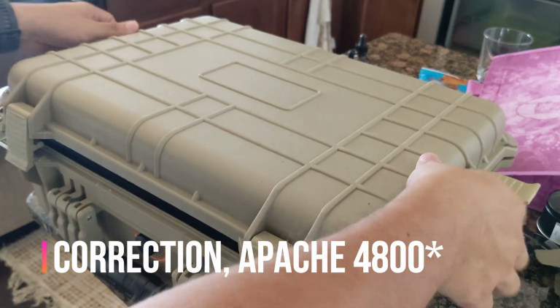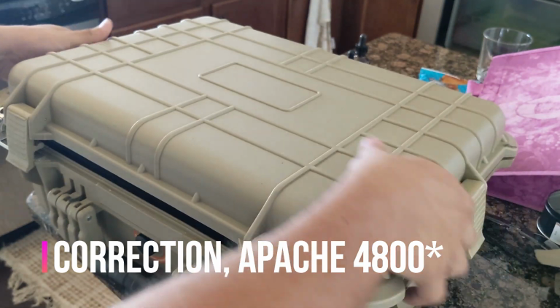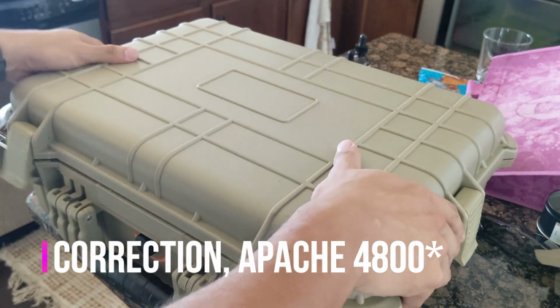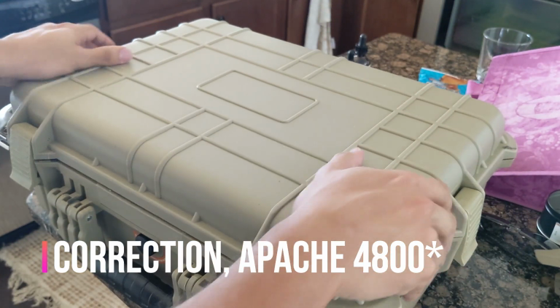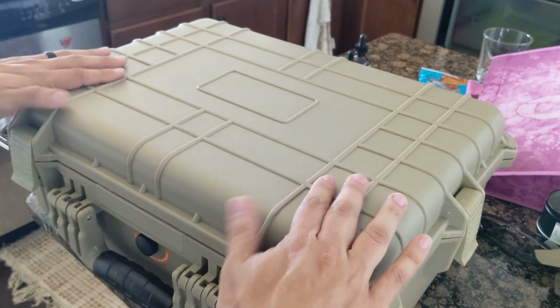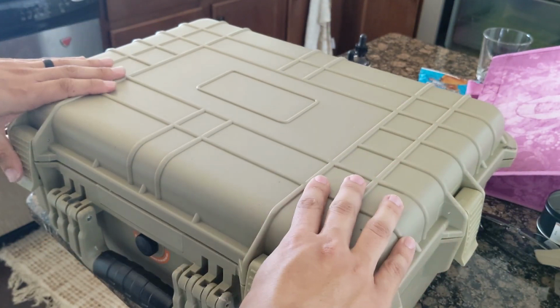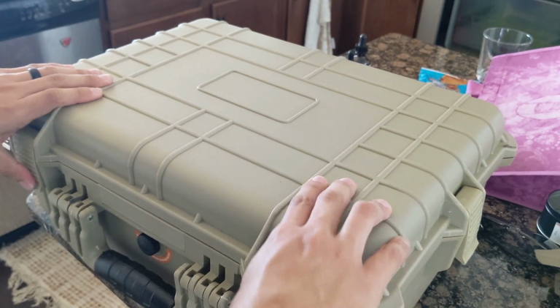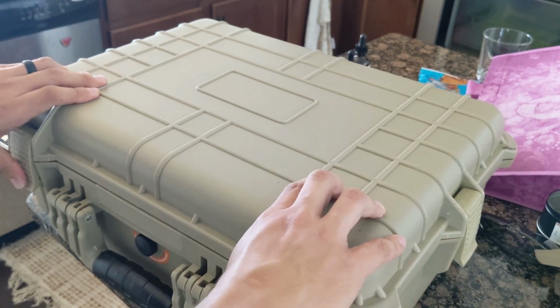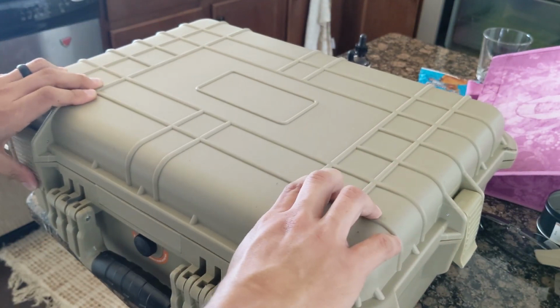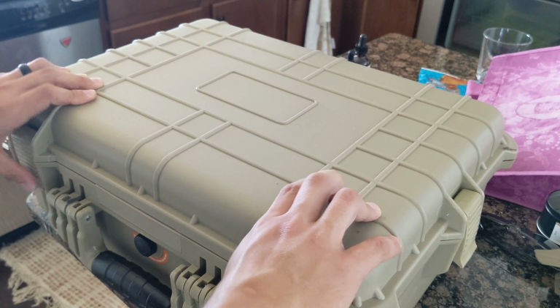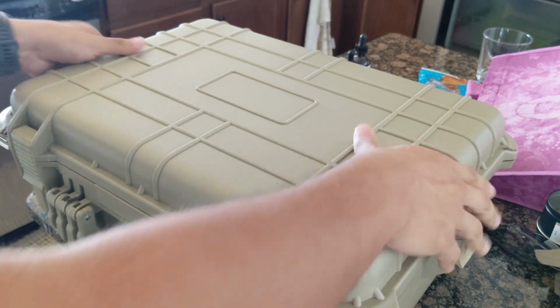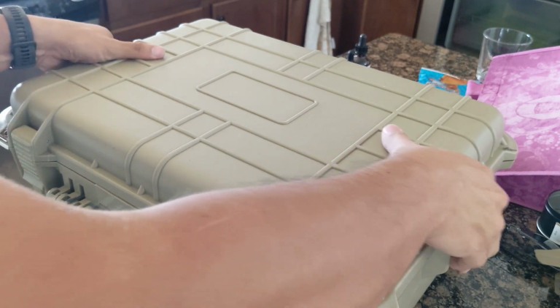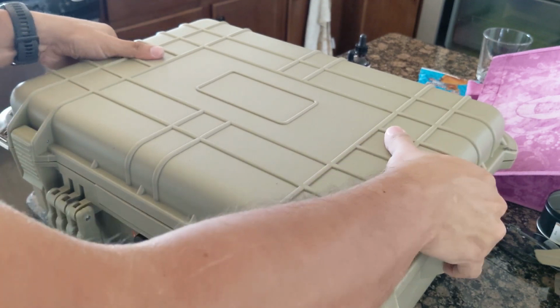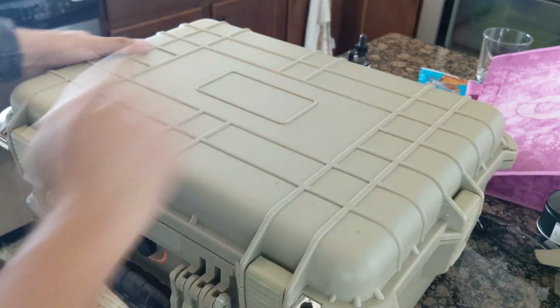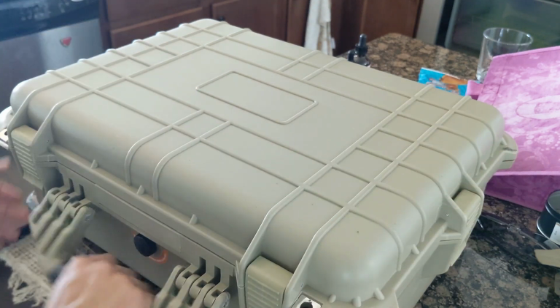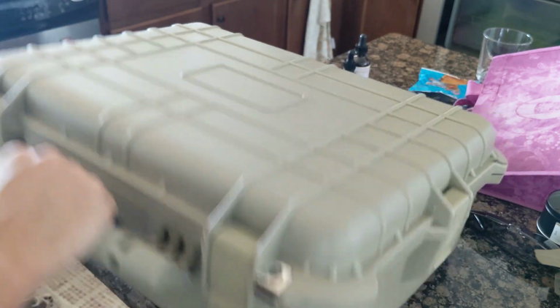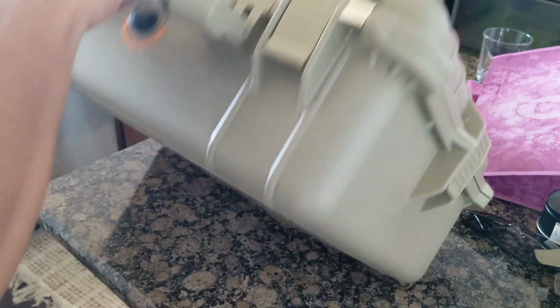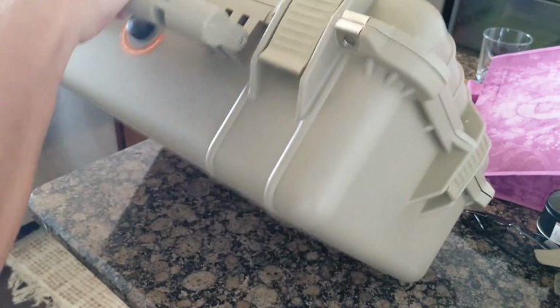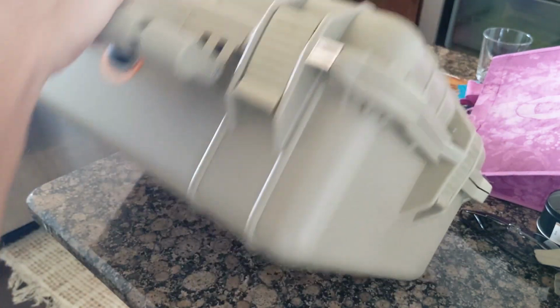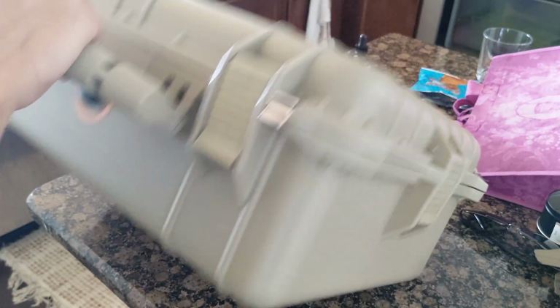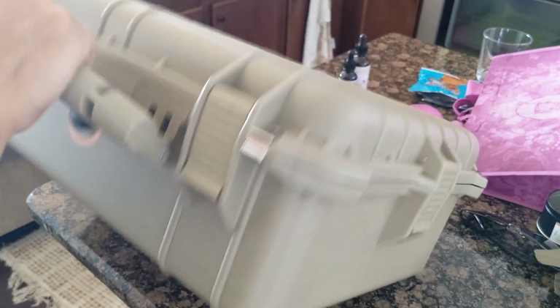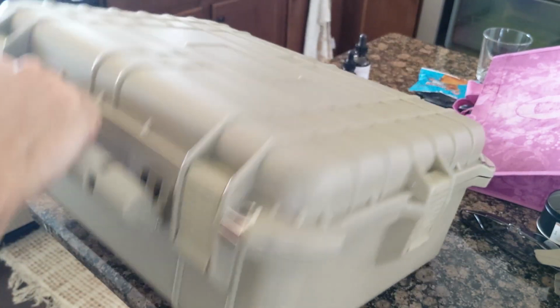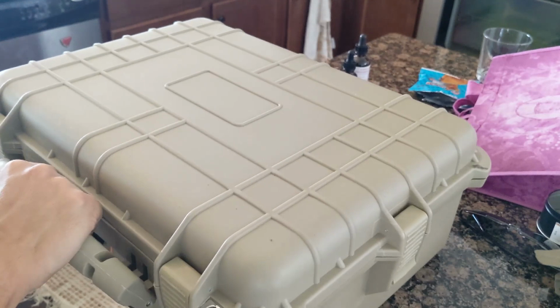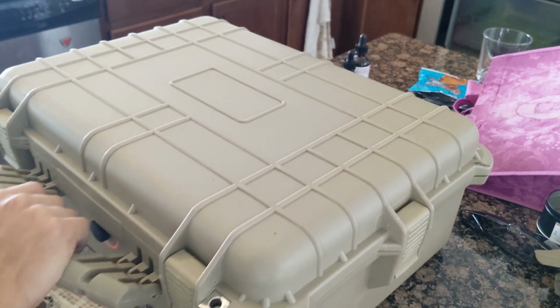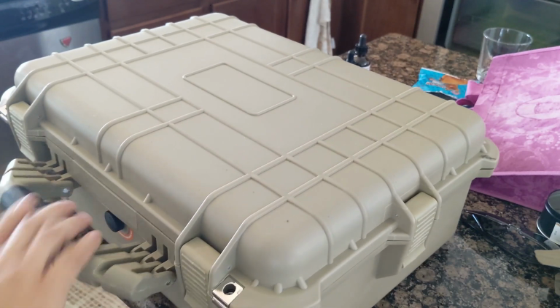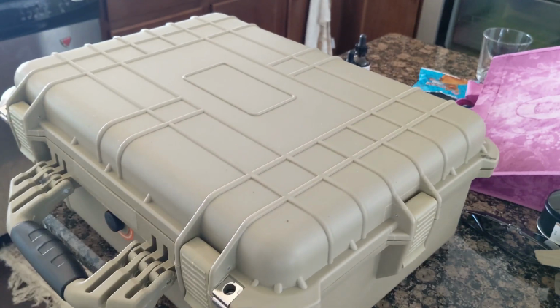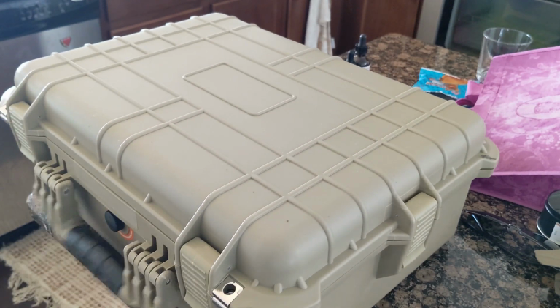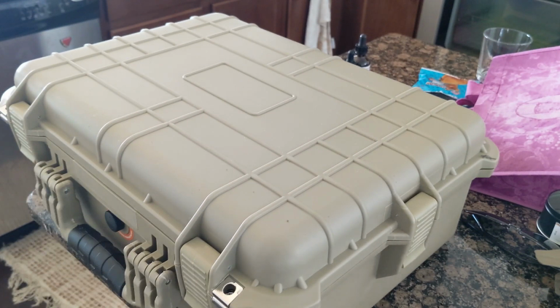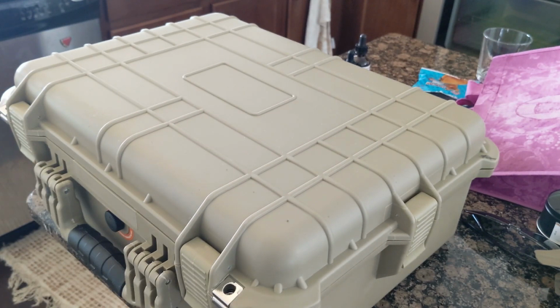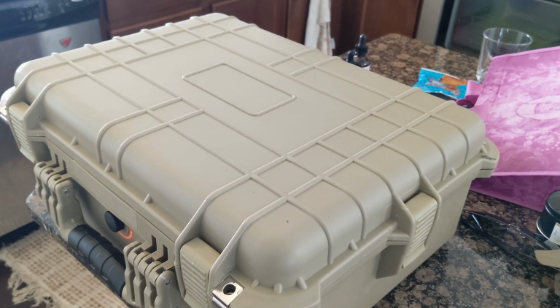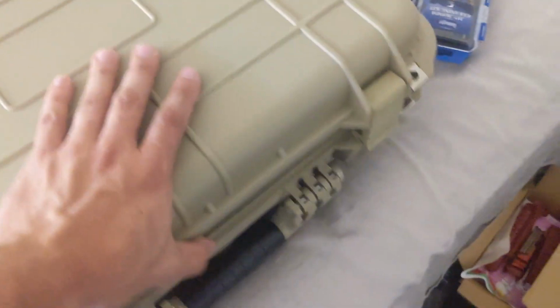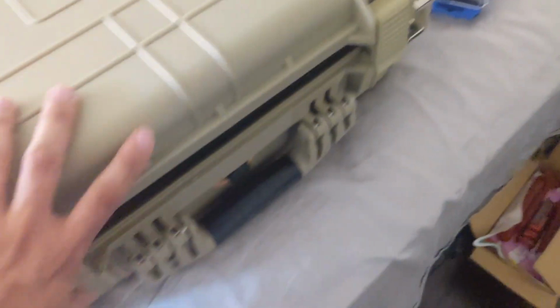The Apache 3800 has a really solid plastic exterior. The plastic doesn't feel cheap. It is heavy, but not as heavy as a Pelican case. Still yet, it beats out anything you can buy at most big box sporting goods stores.